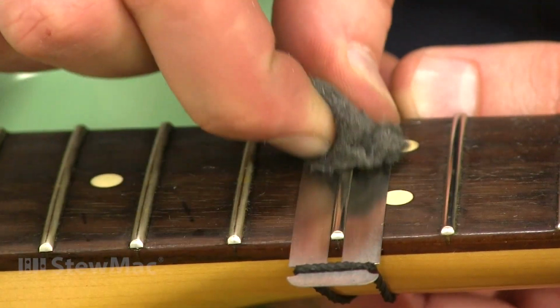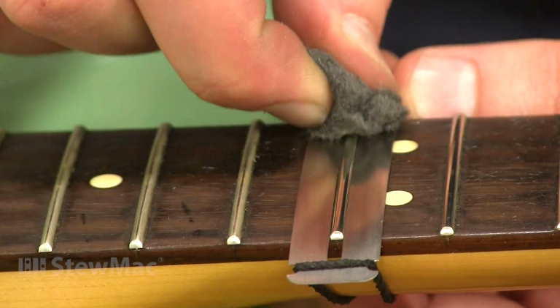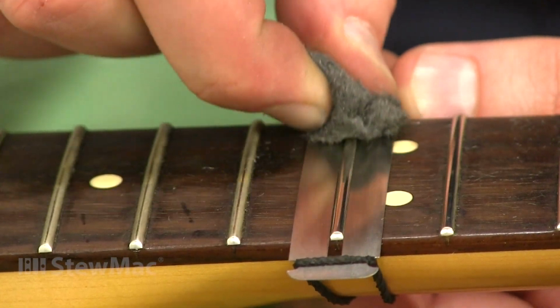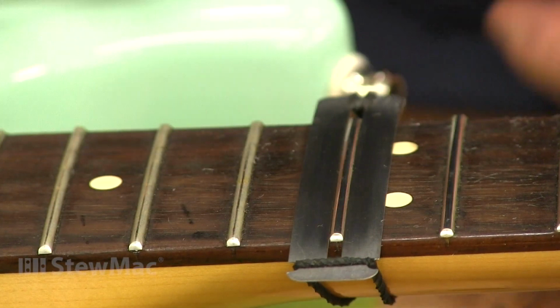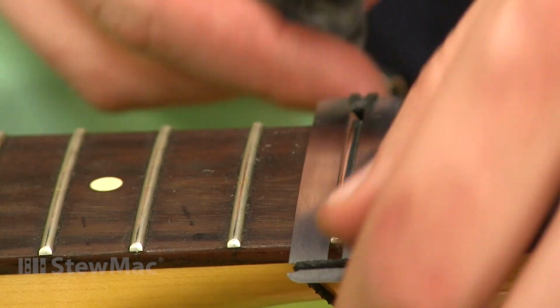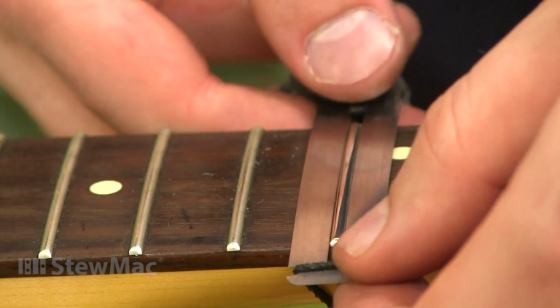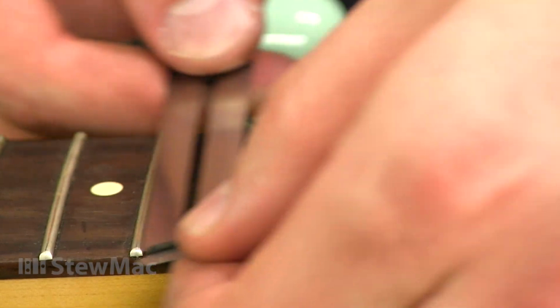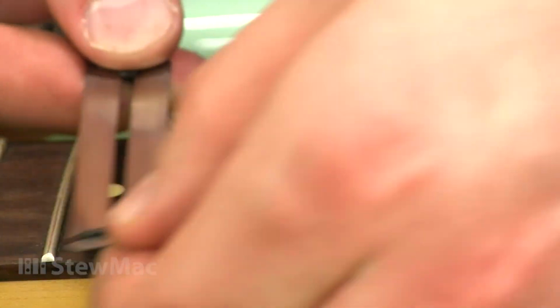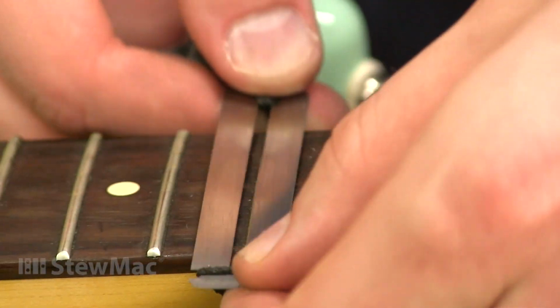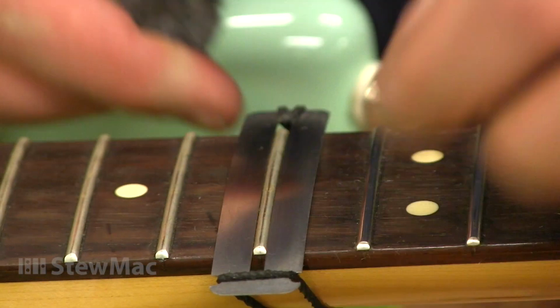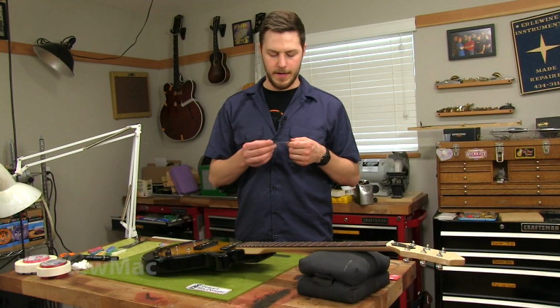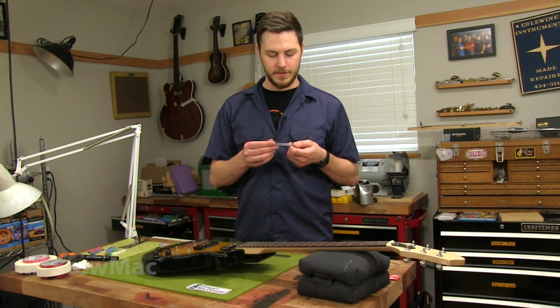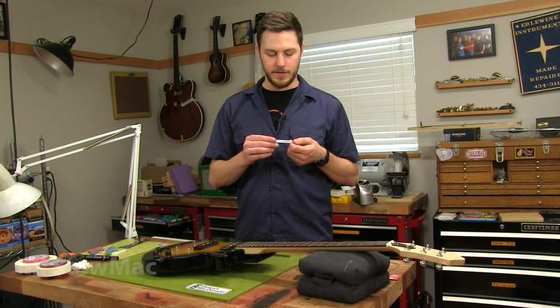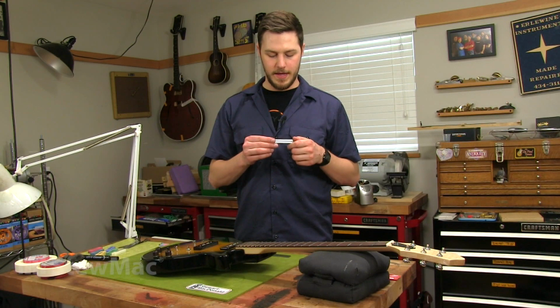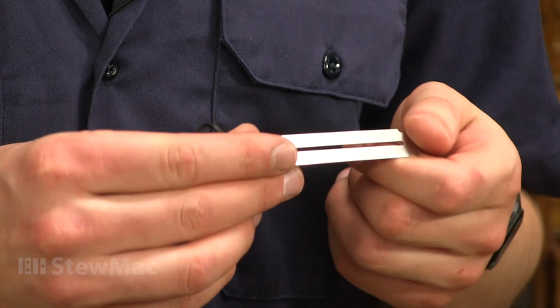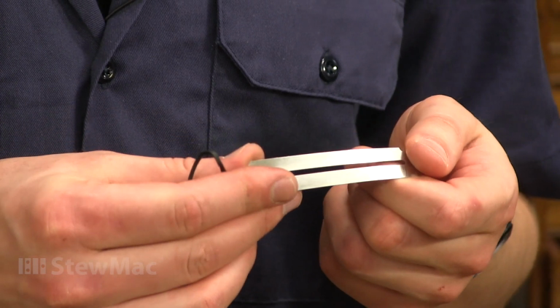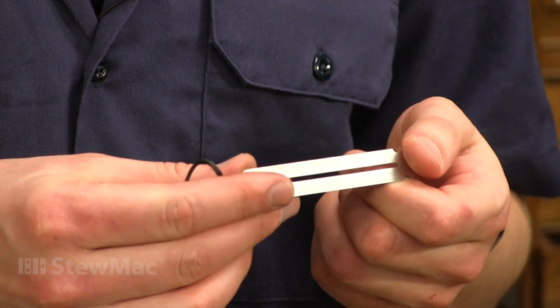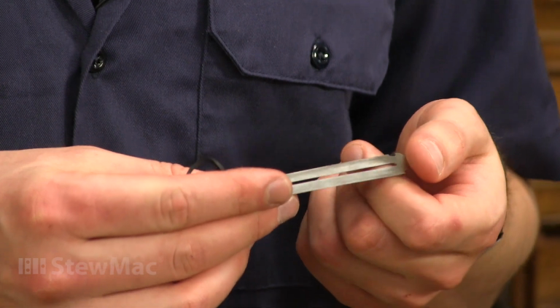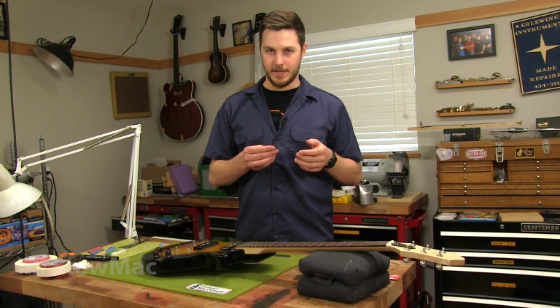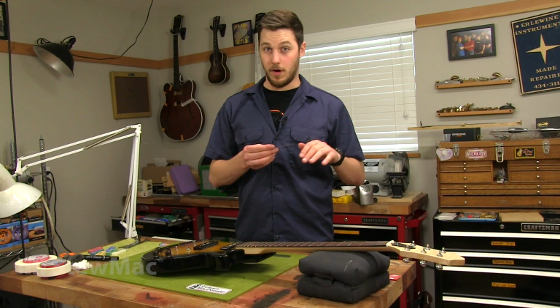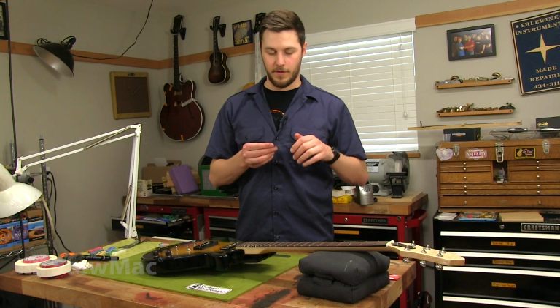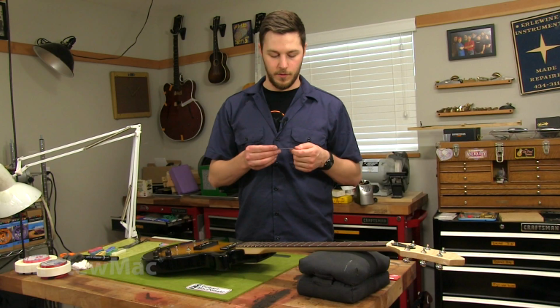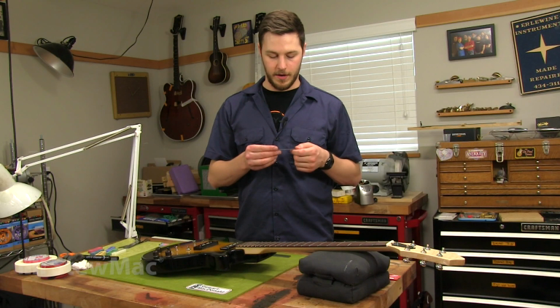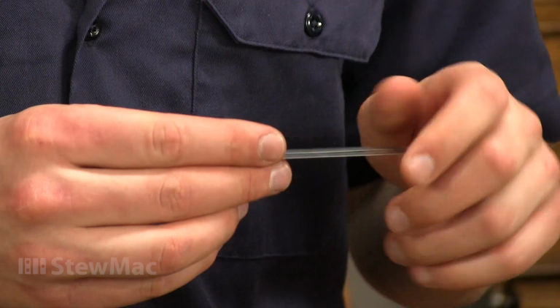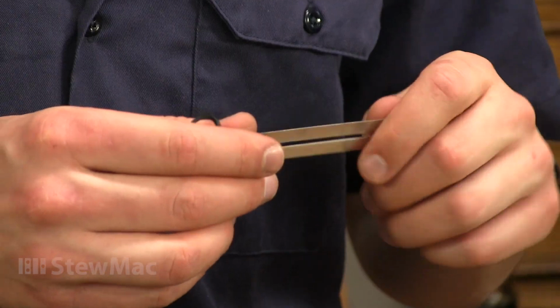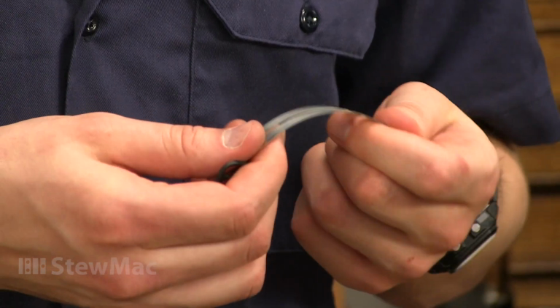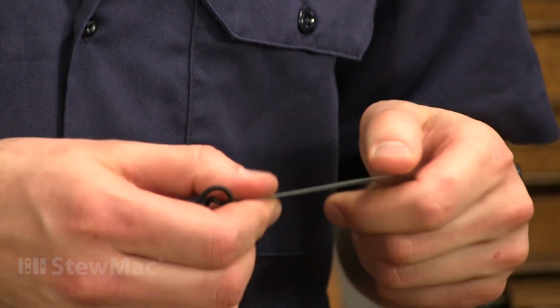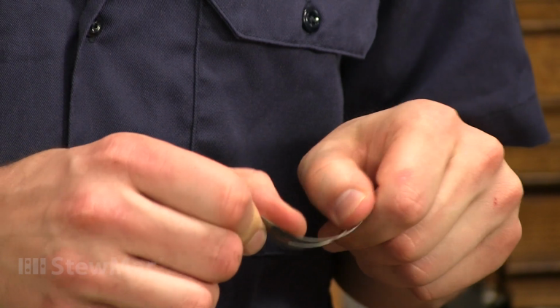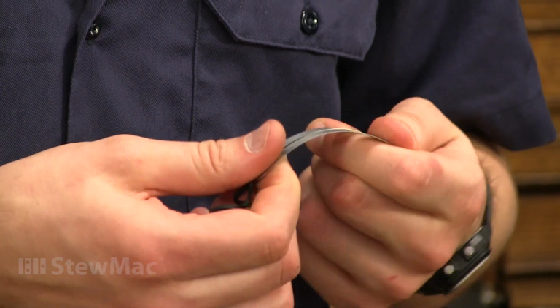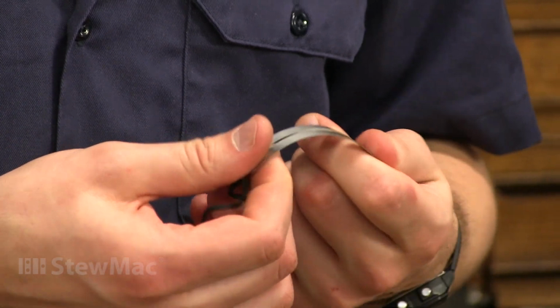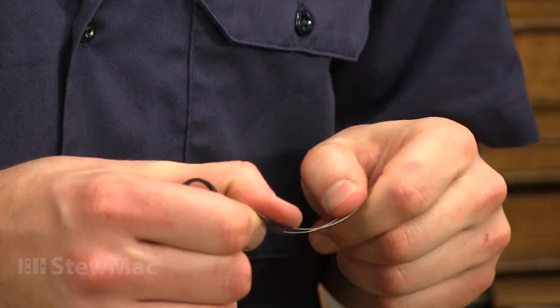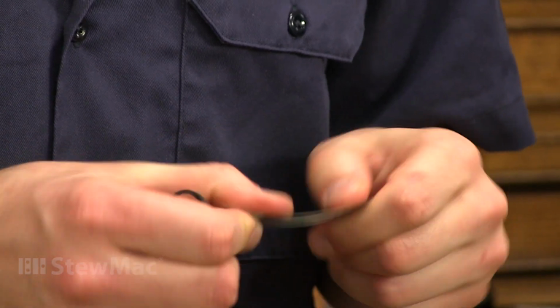The fingerboard guard is designed to protect the fretboard around a single fret while you work on it. It's made of stainless steel and about ten thousandths thick, so you still get access to all the fret crown when you're working on it. And it's pretty flexible, so you can bend it to any fretboard radius that you have.